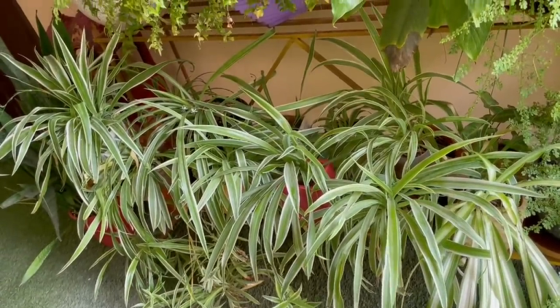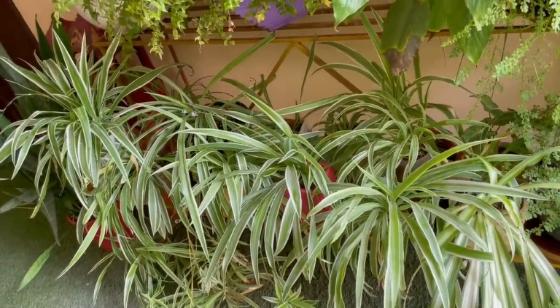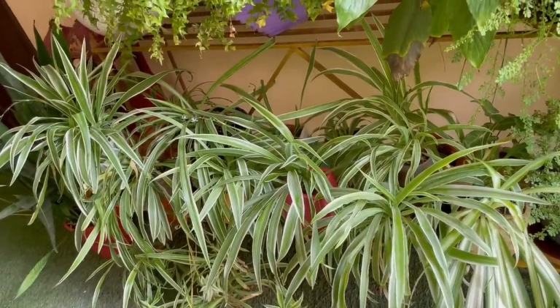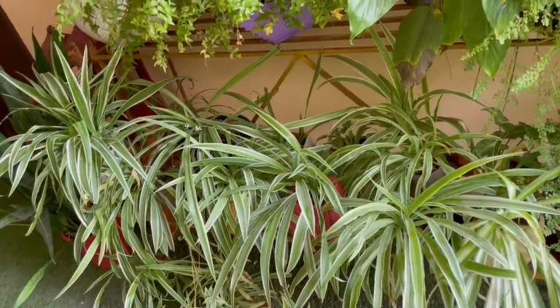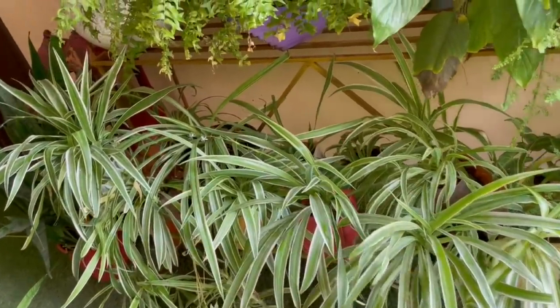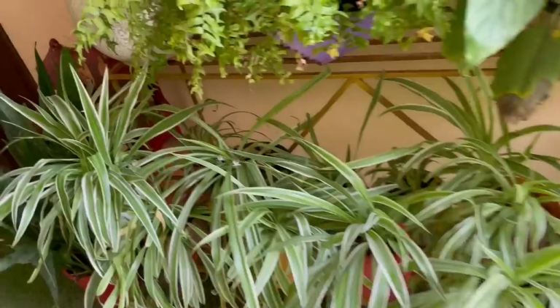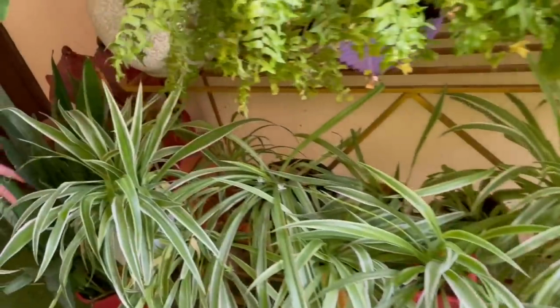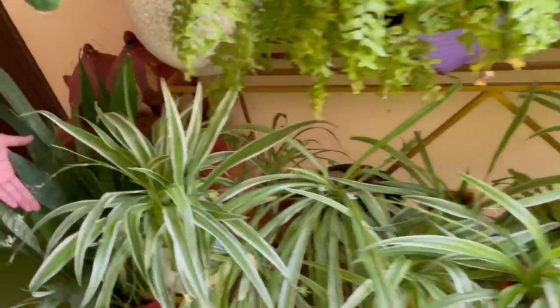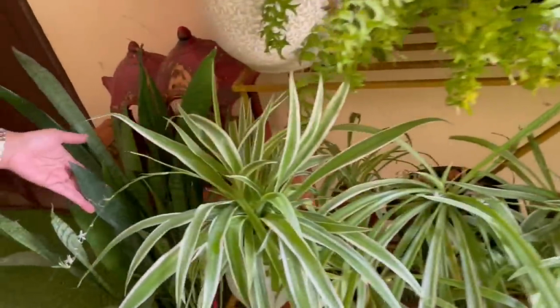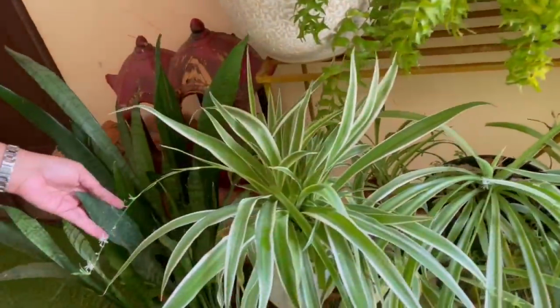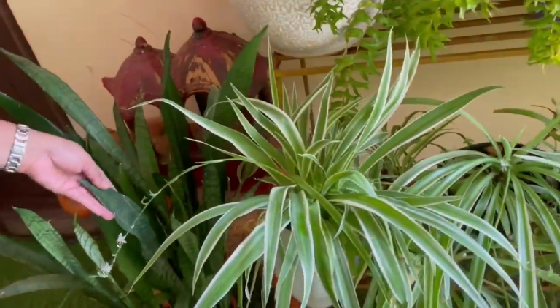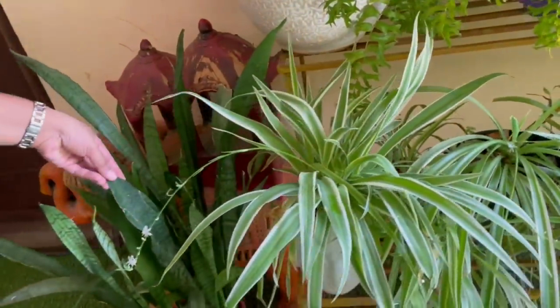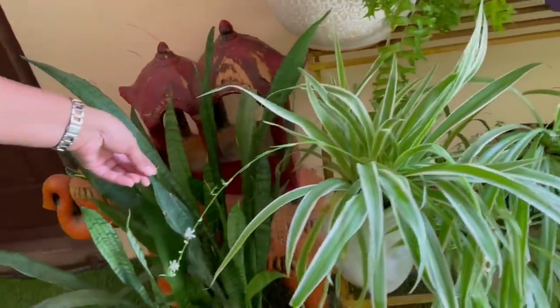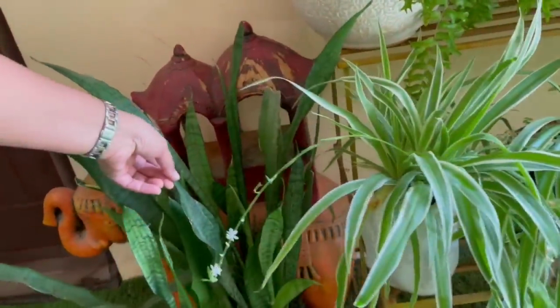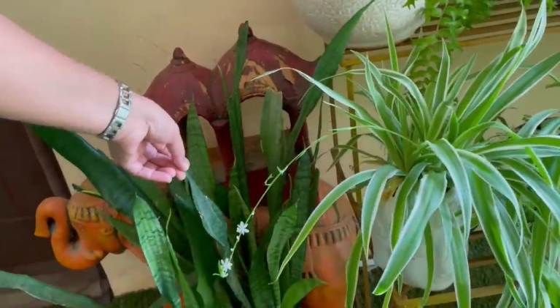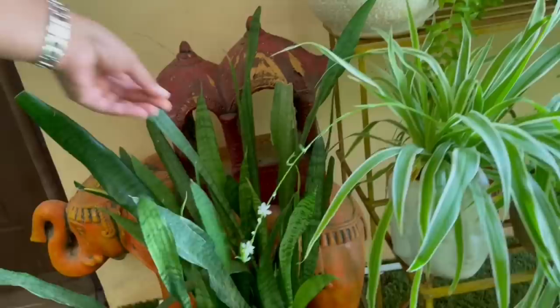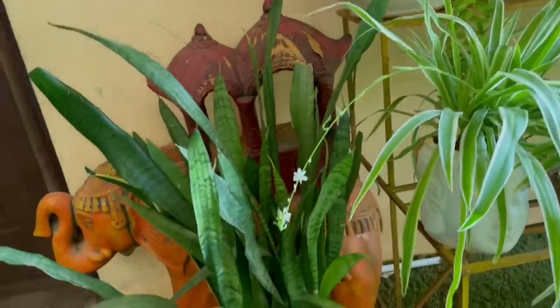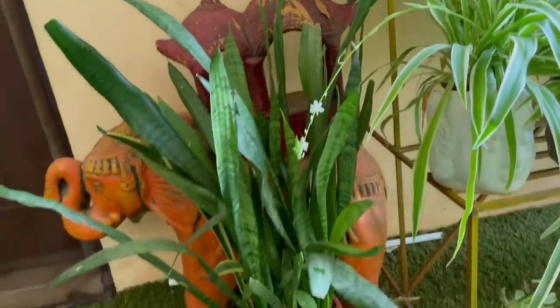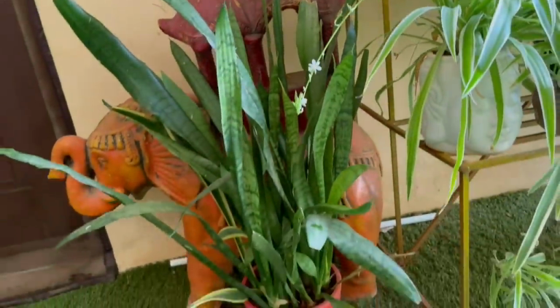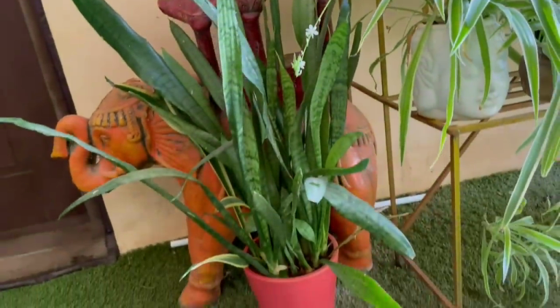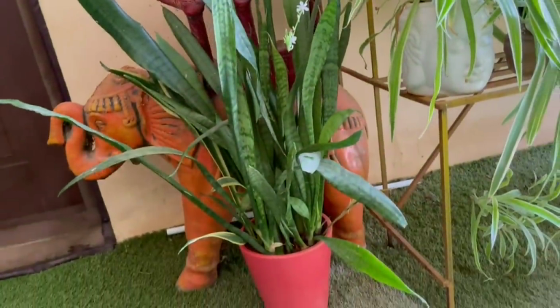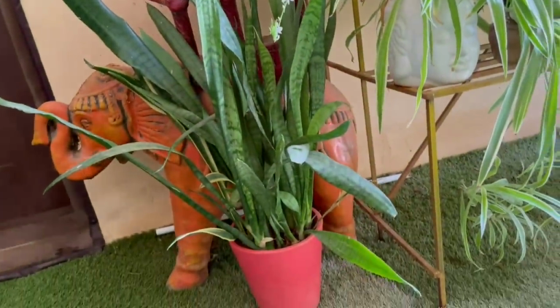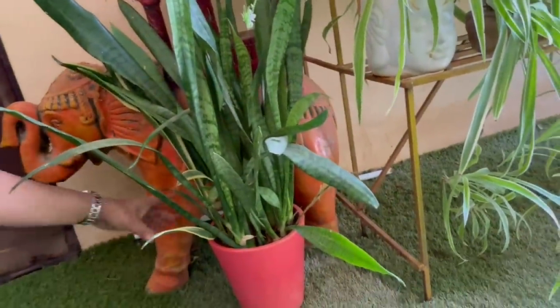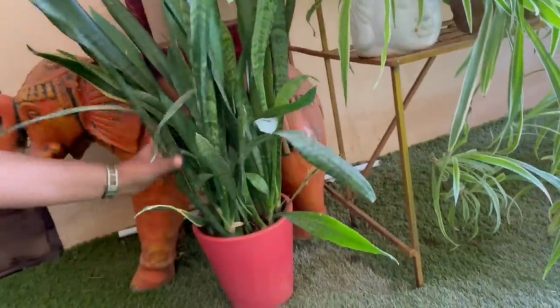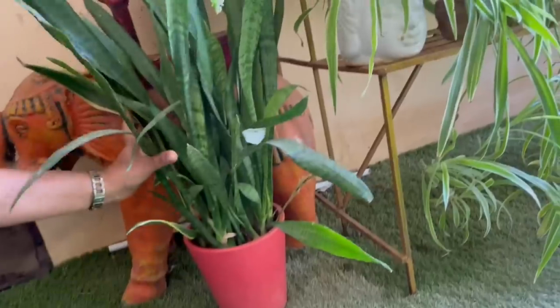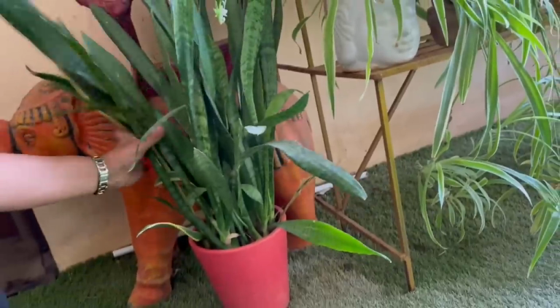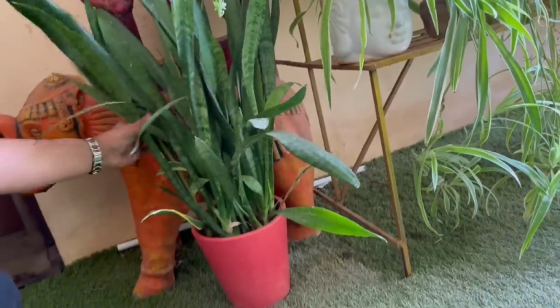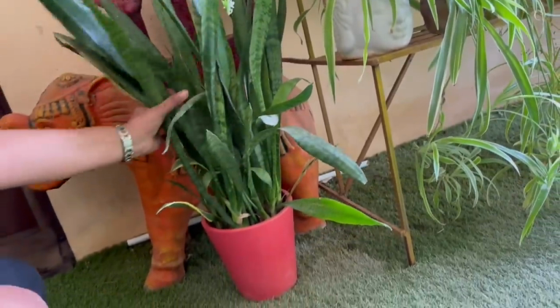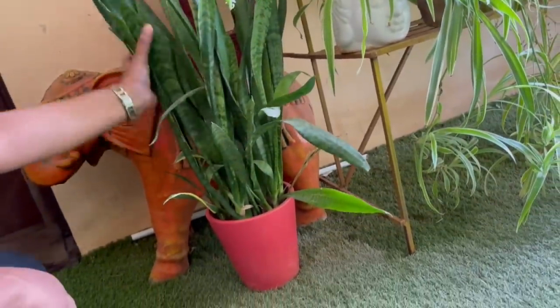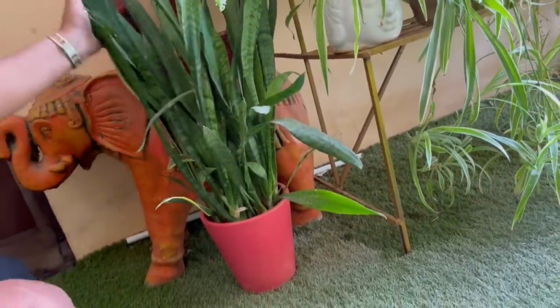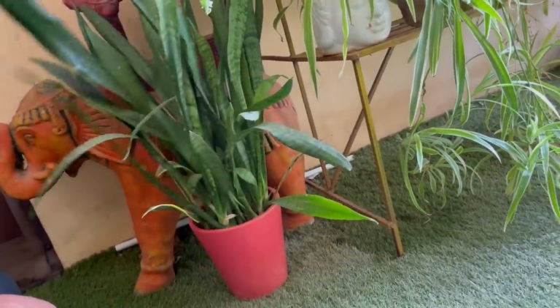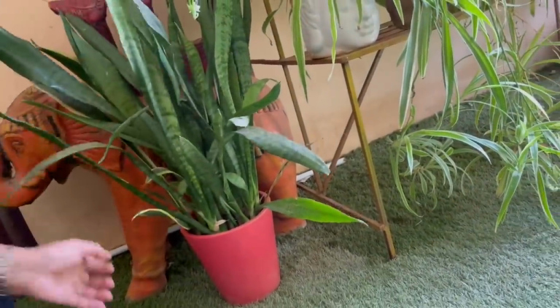I forgot to show you this snake plant here growing in this pot. This is an 8 inch pot and you can see how beautifully it's growing. I usually keep this pot in my bedroom.